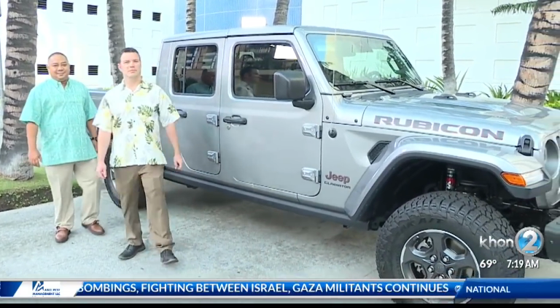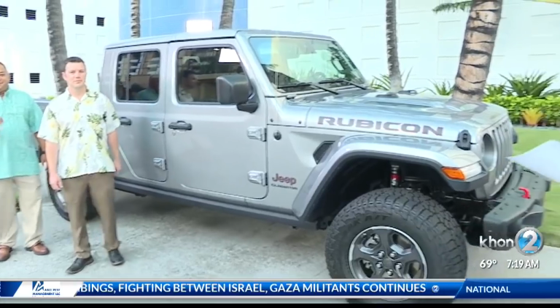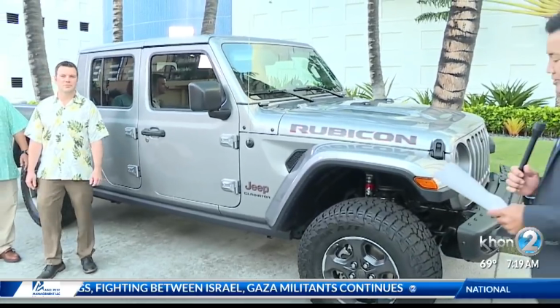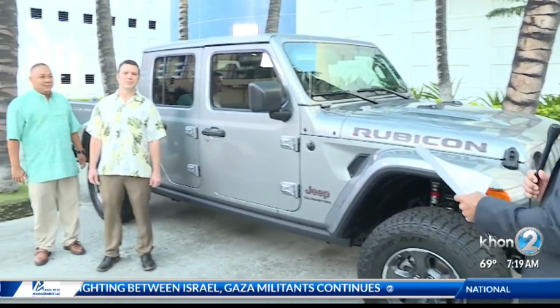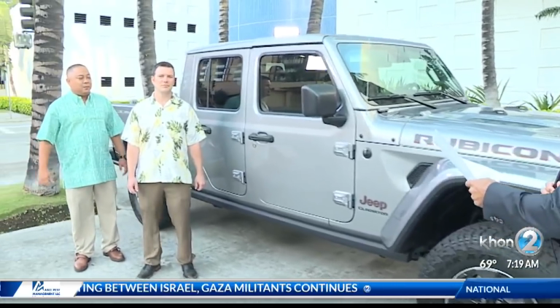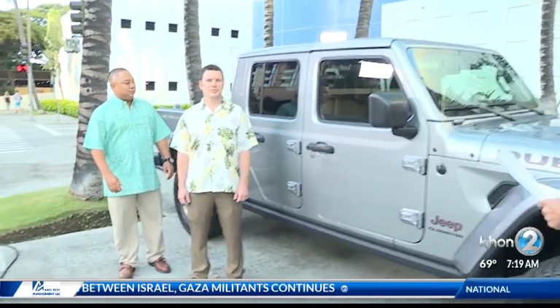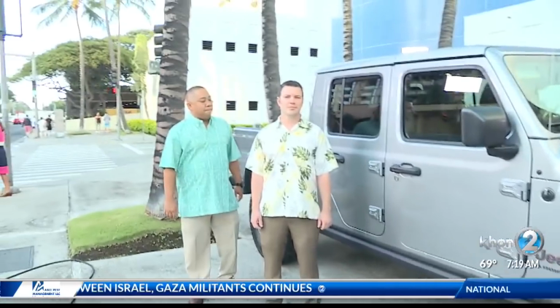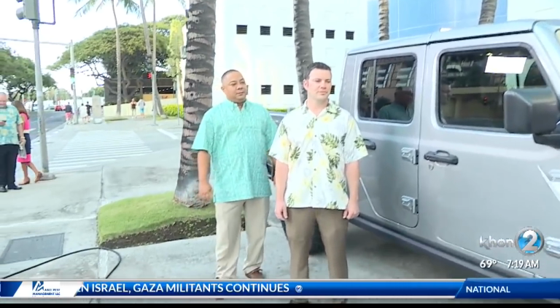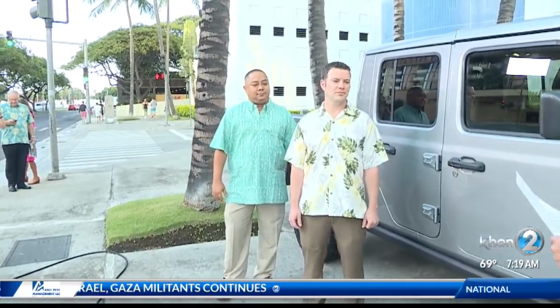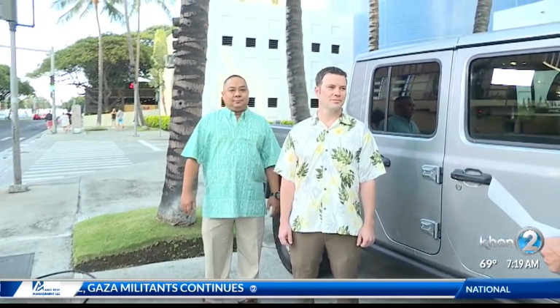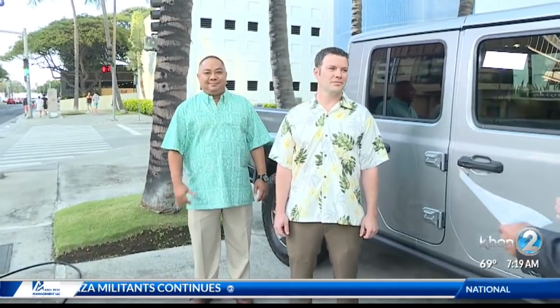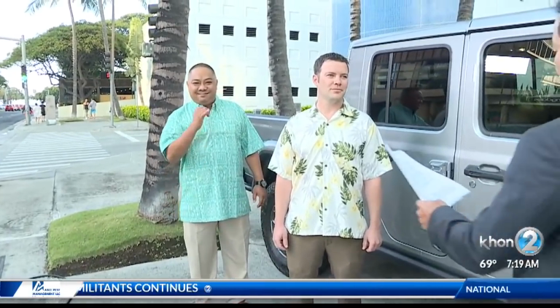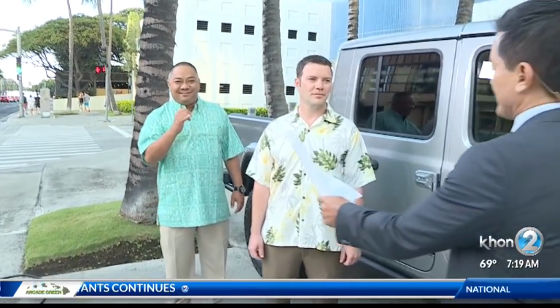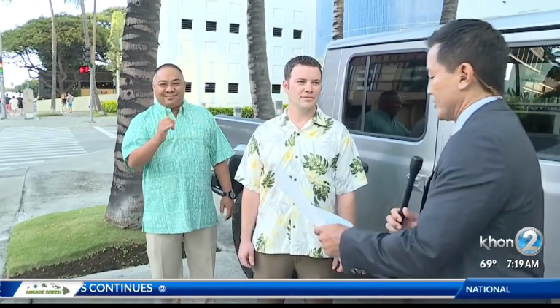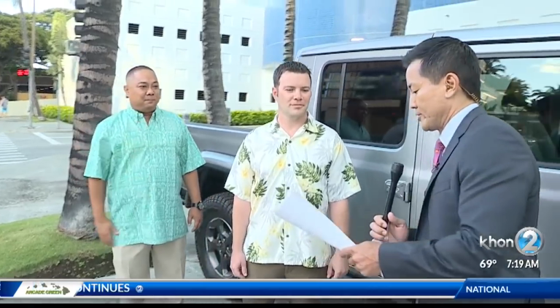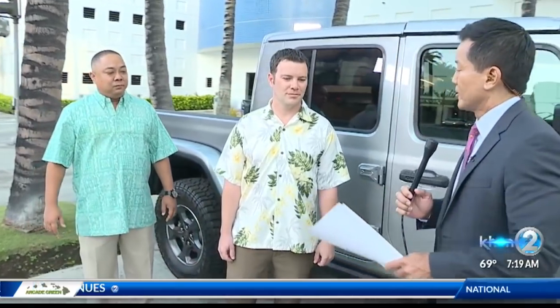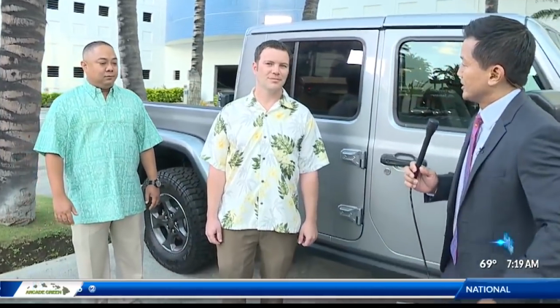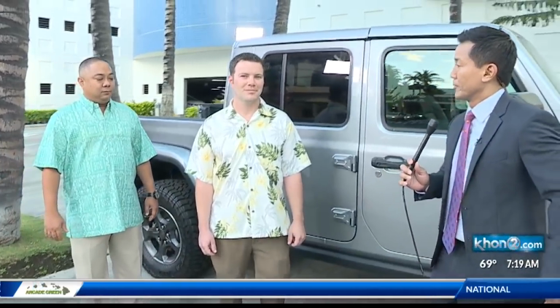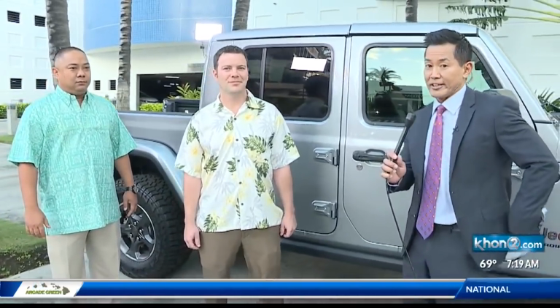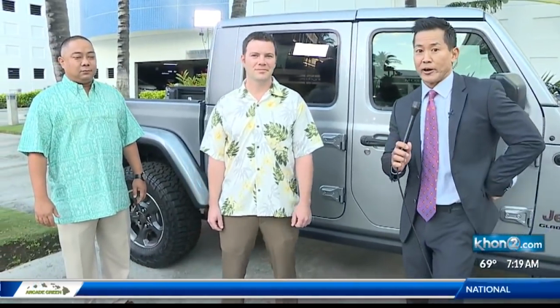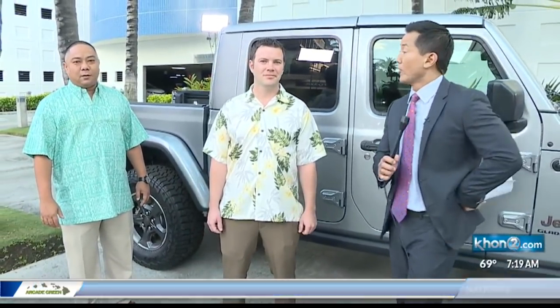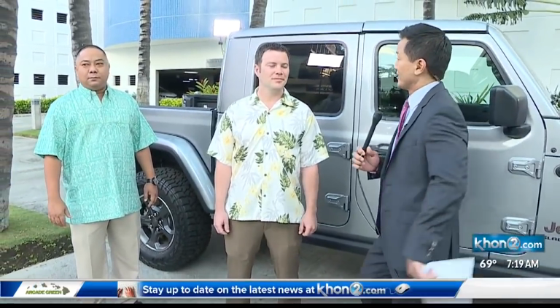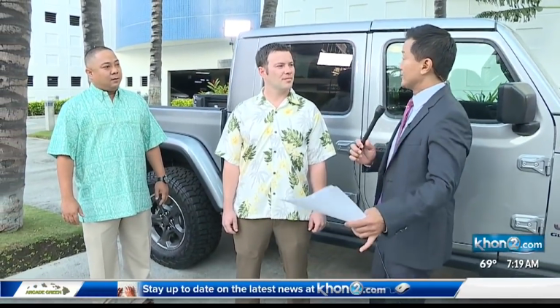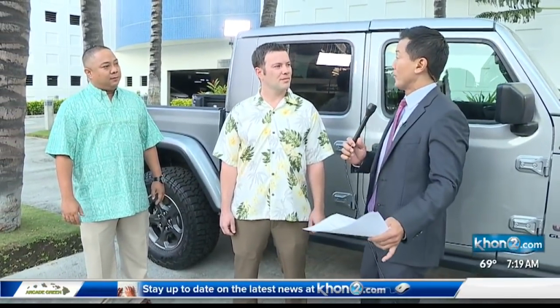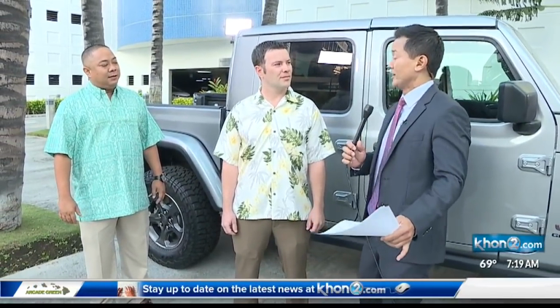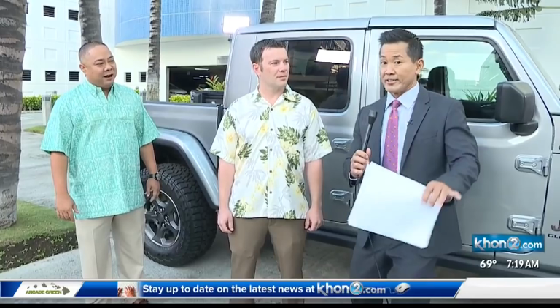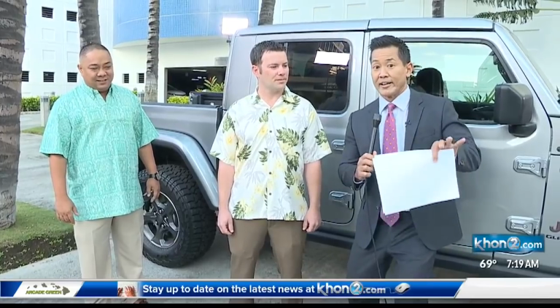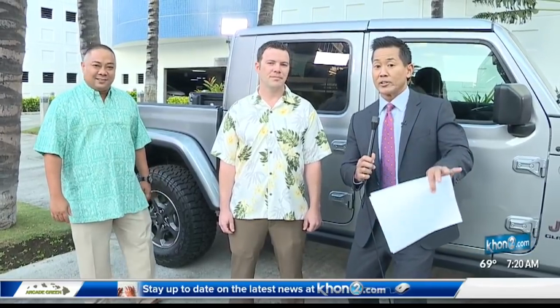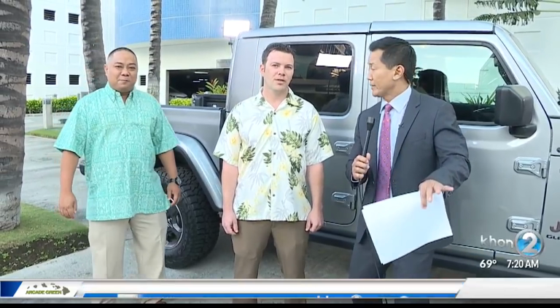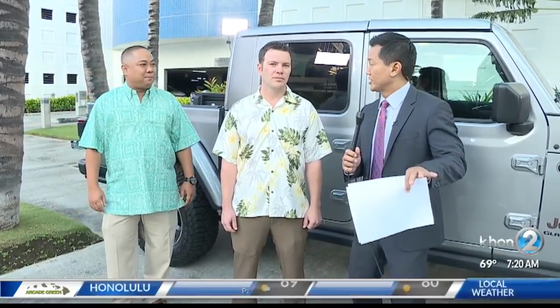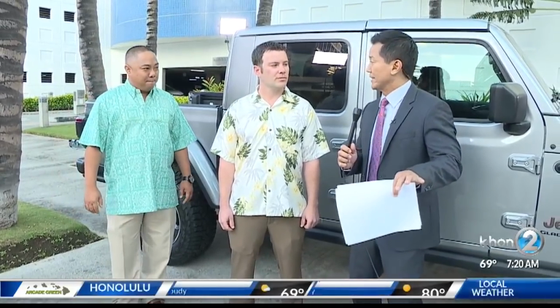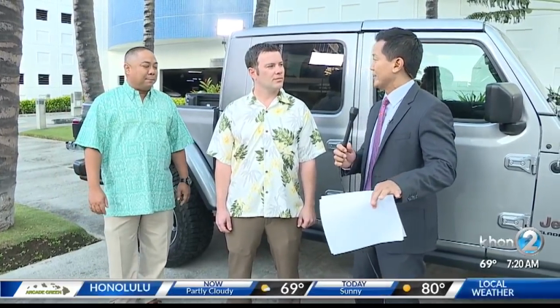Joining us is Chris Weaver, assistant sales manager at Cutter Dodge Jeep in Pearl City, and Isaac Madrid, general manager at Cutter Dodge Jeep in Pearl City as well. Good morning, guys, and thank you so much — there's so much hype about the Jeep Gladiator.